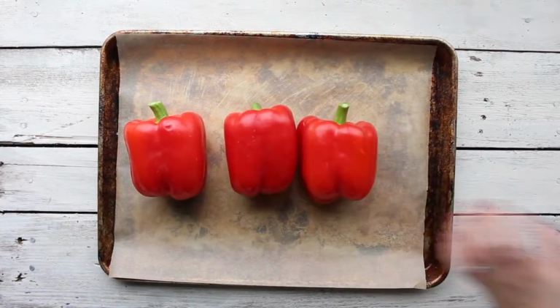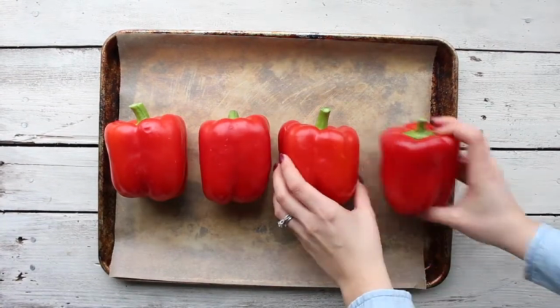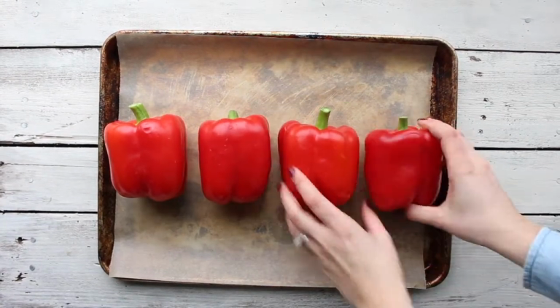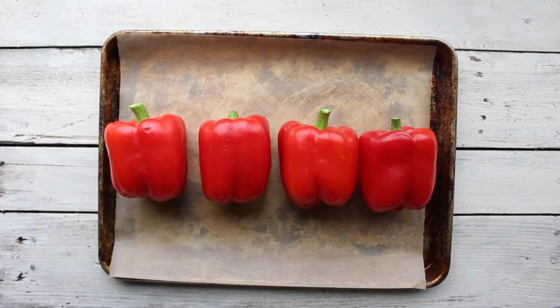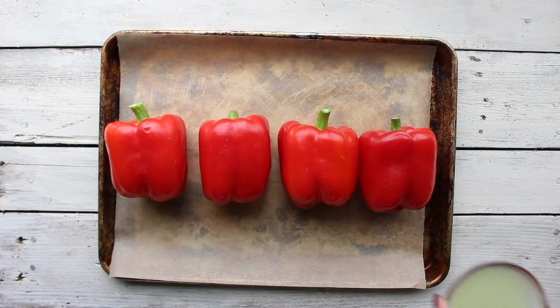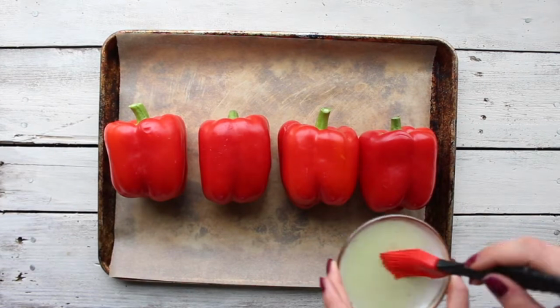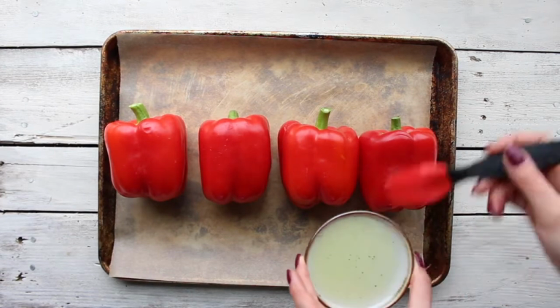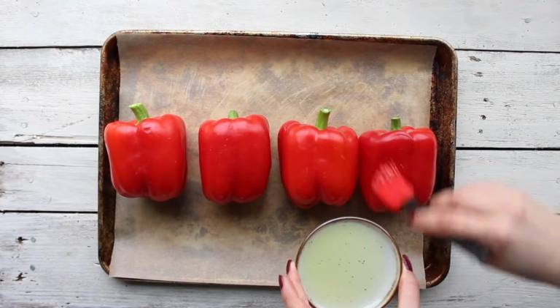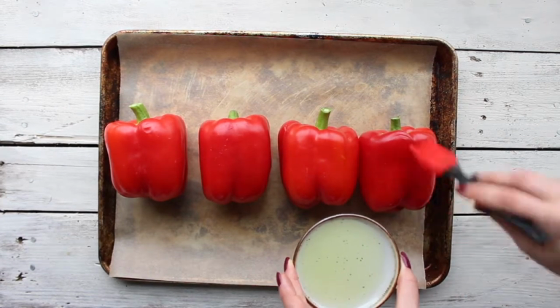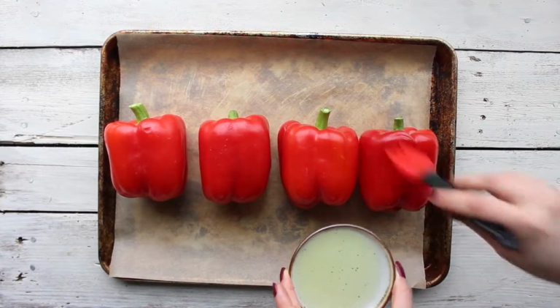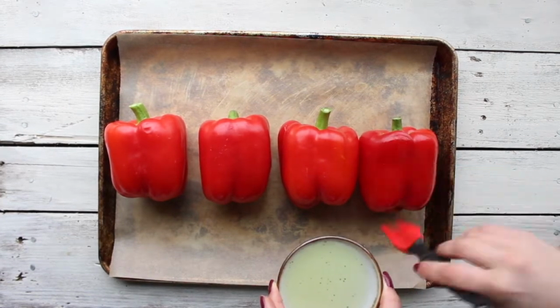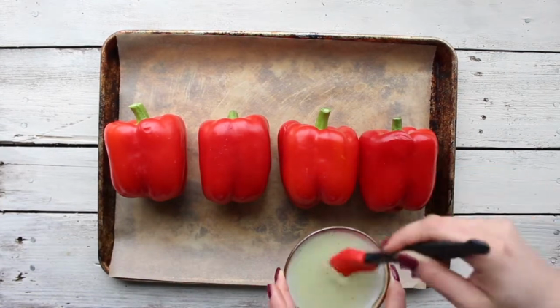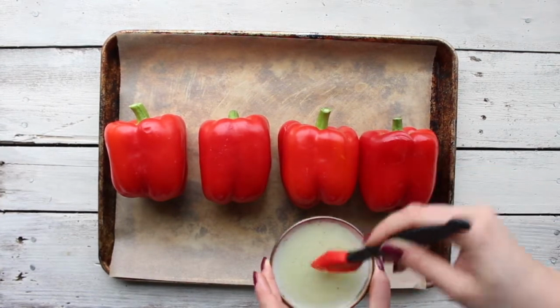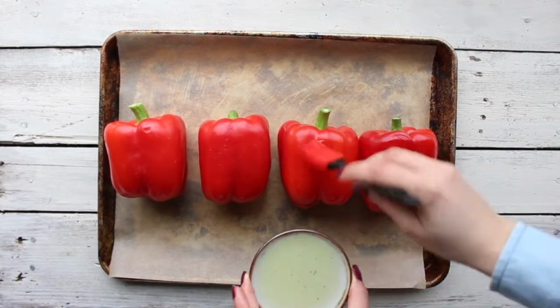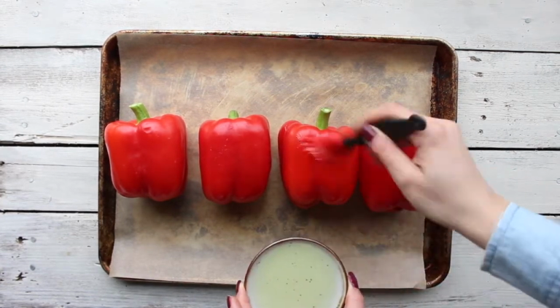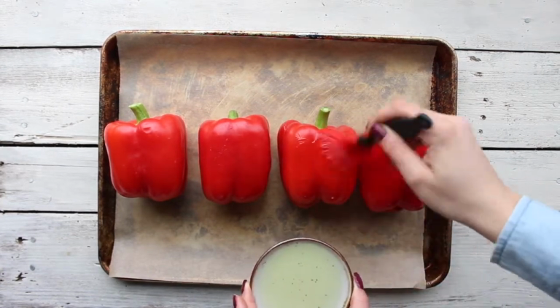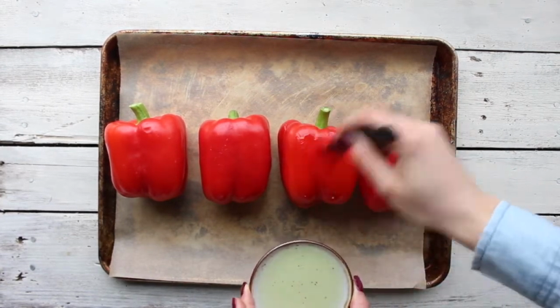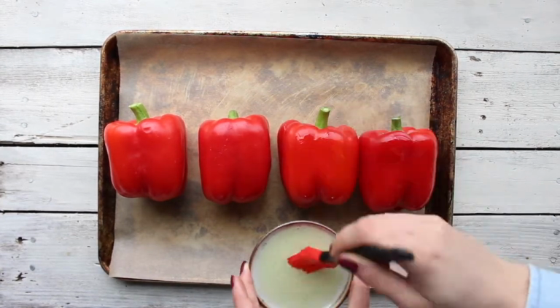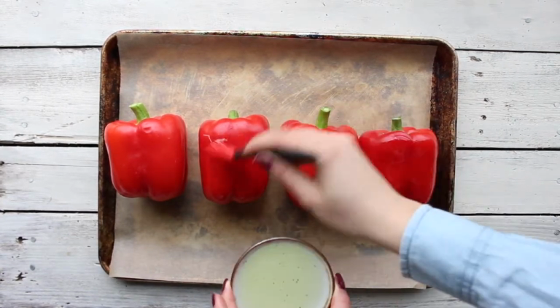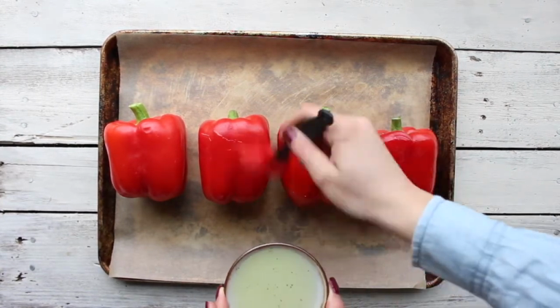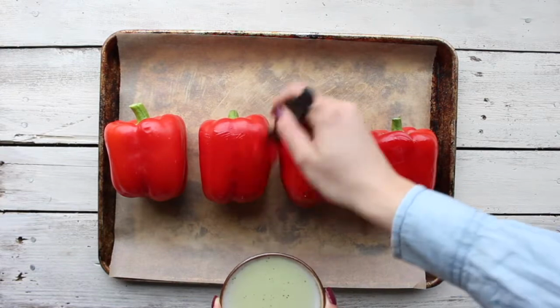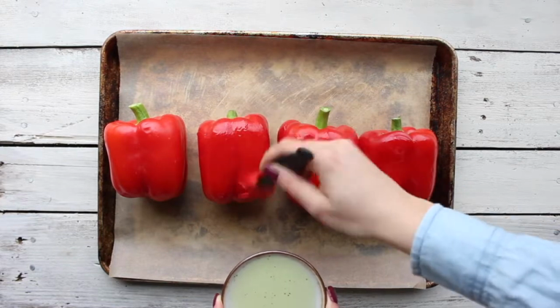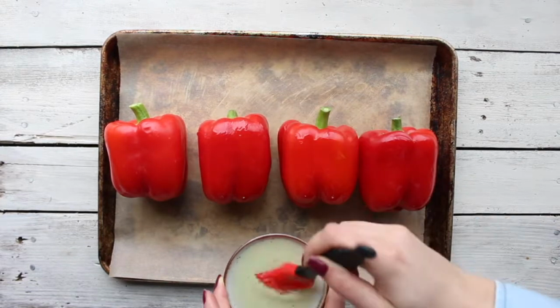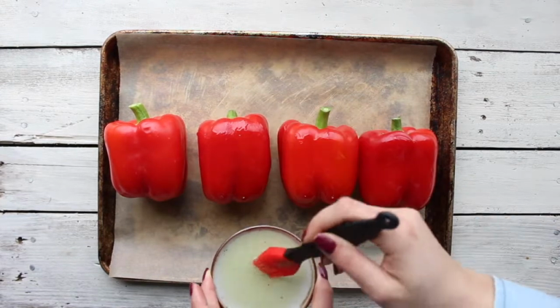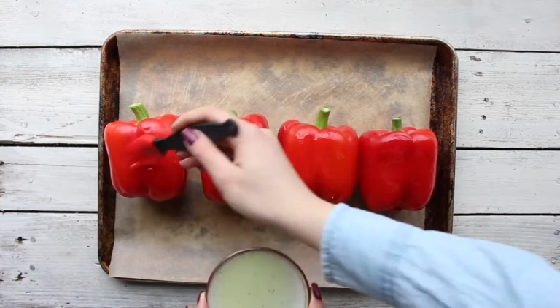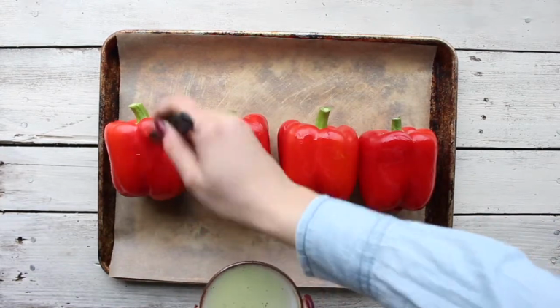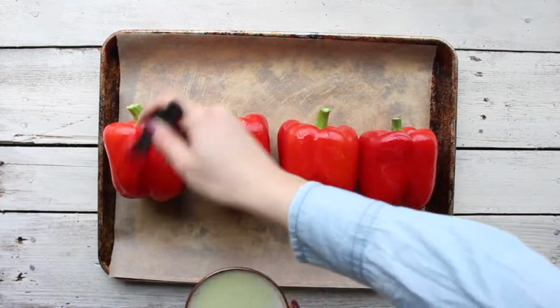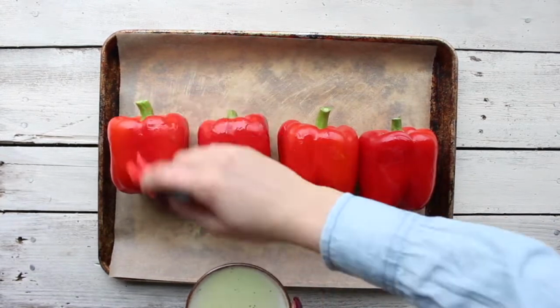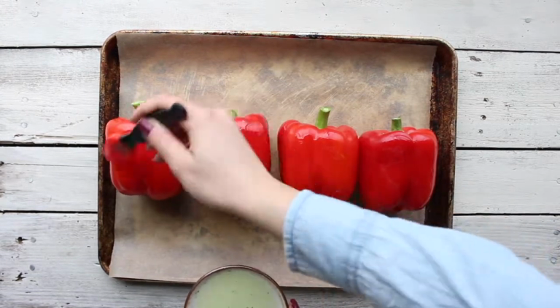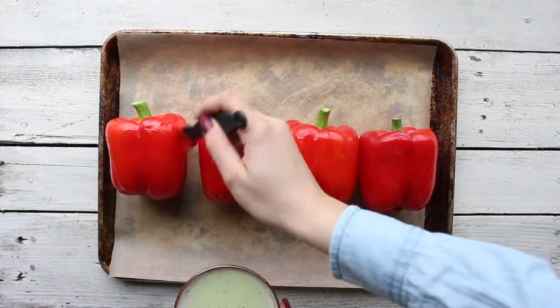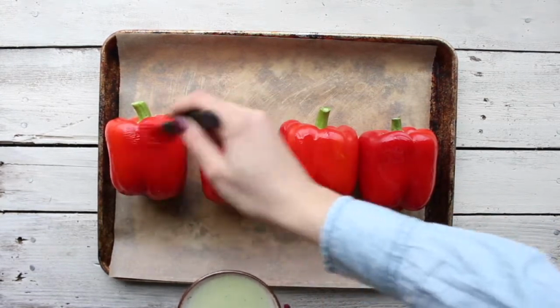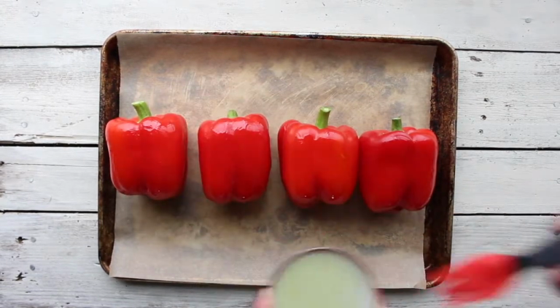You're gonna start with four red peppers, and you're gonna brush them with oil and turn them and brush them on each side.